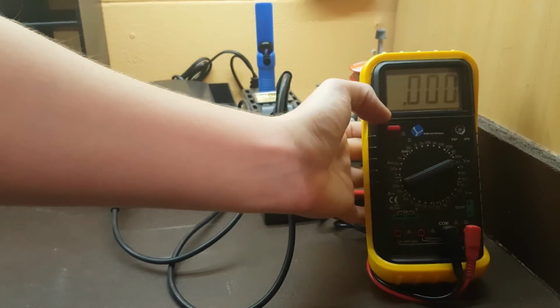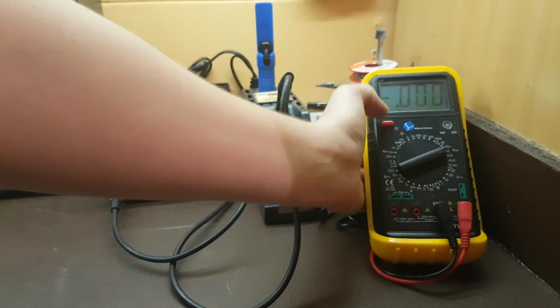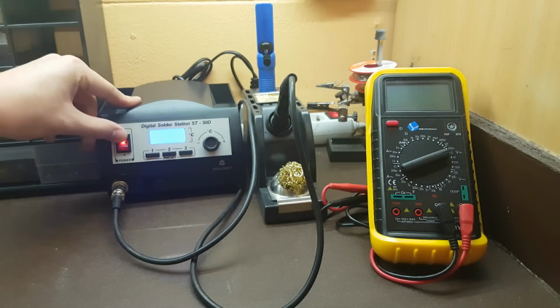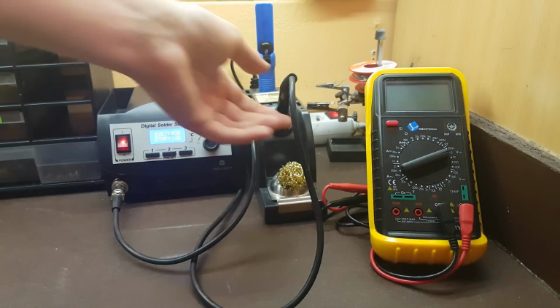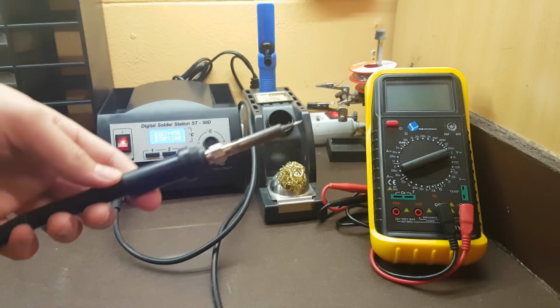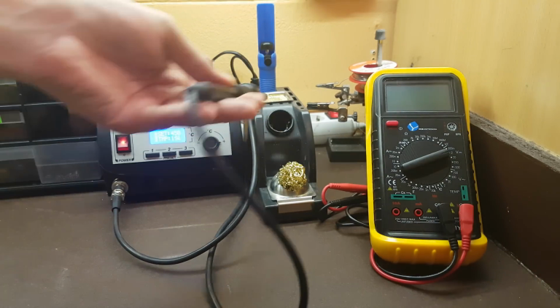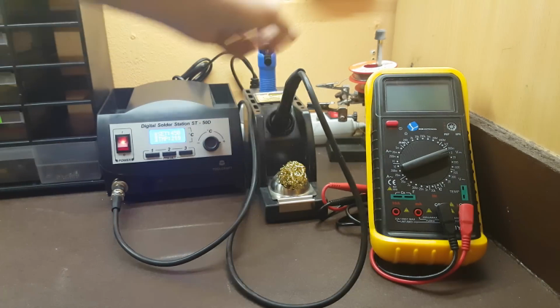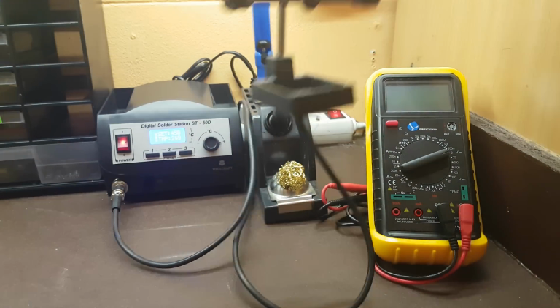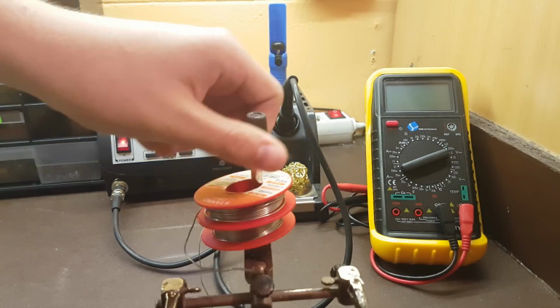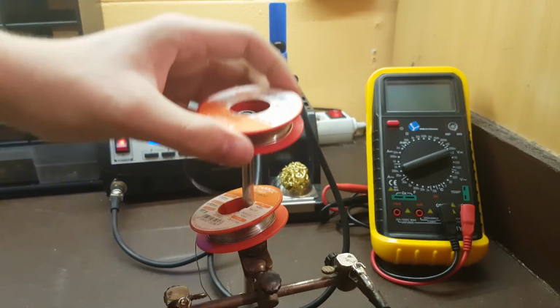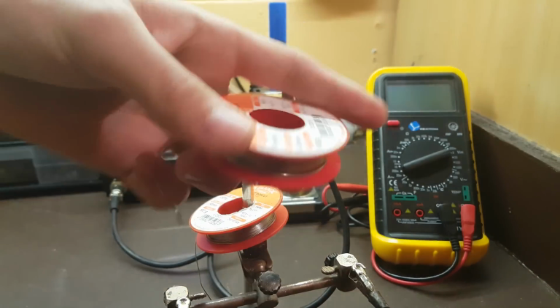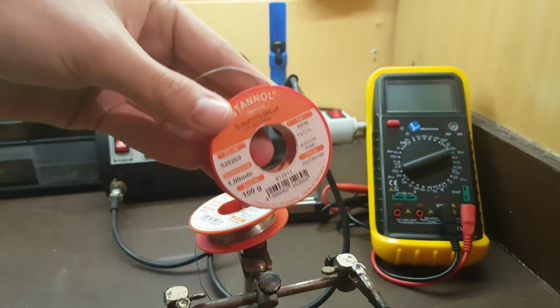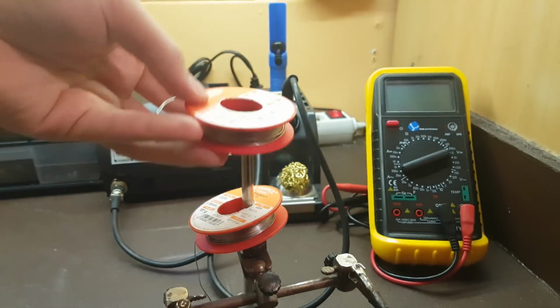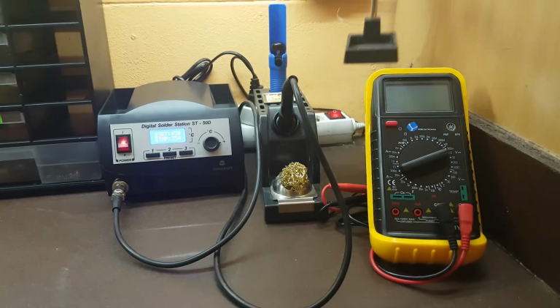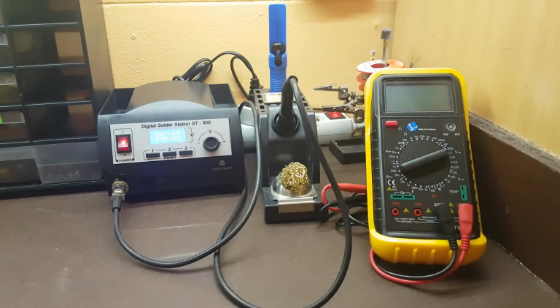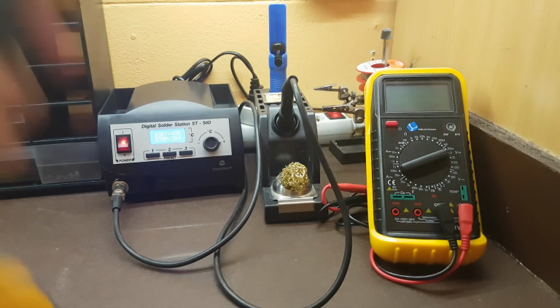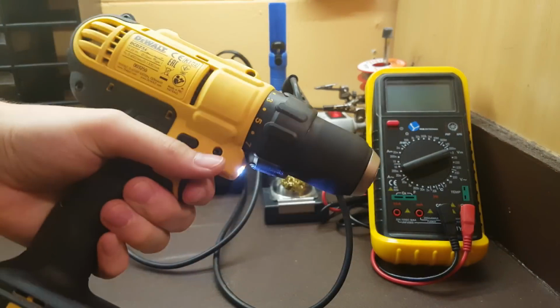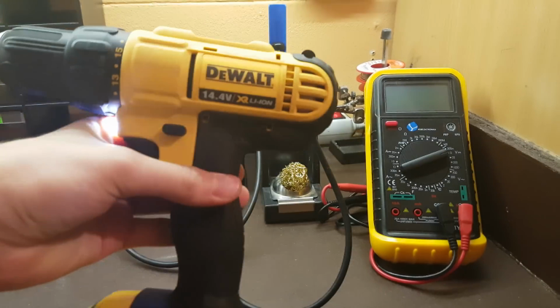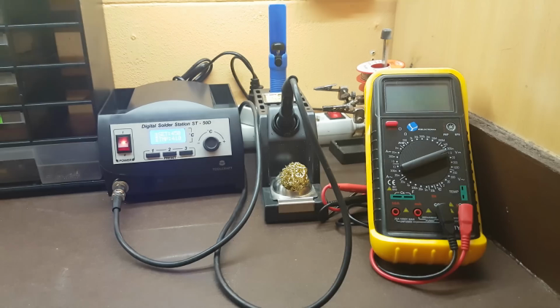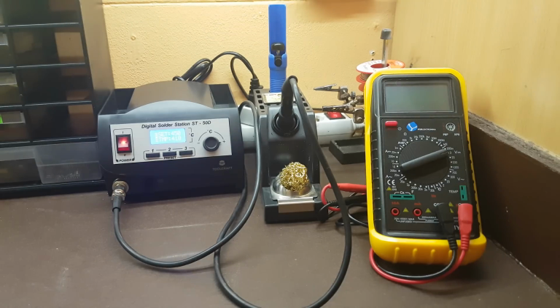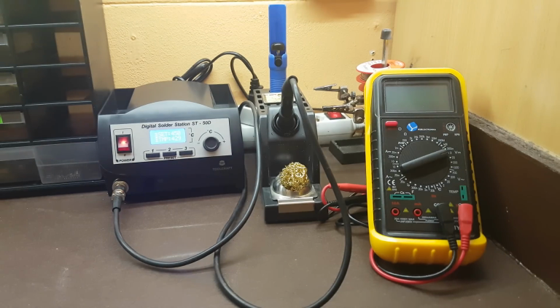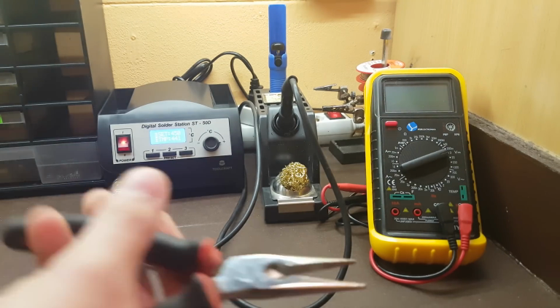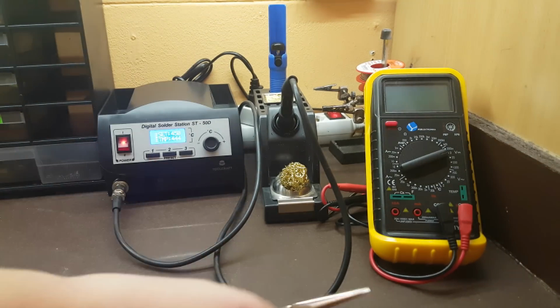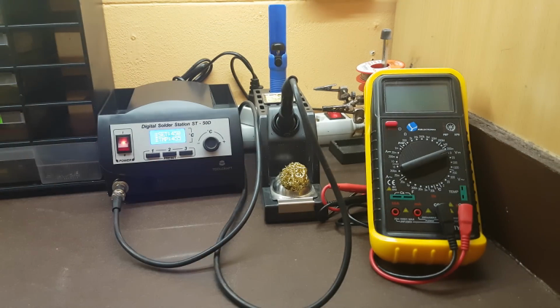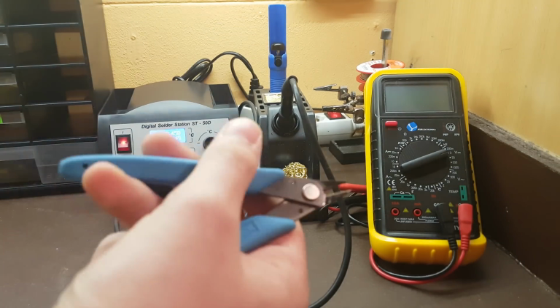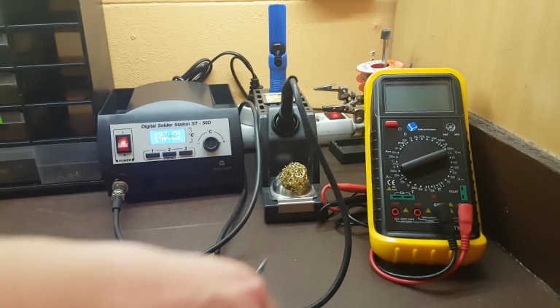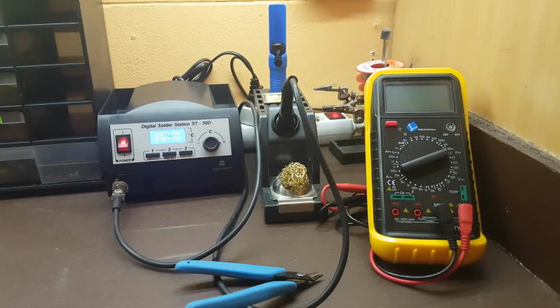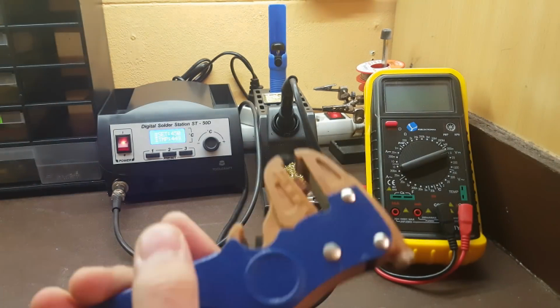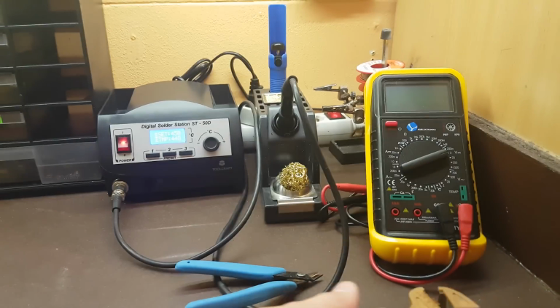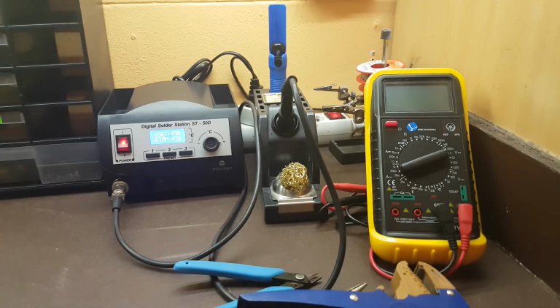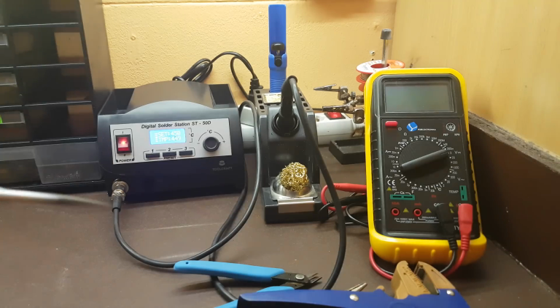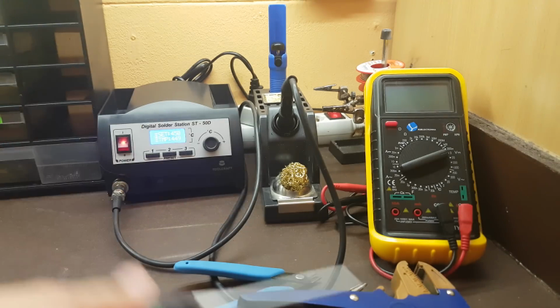For this project you will need a multimeter, soldering iron, solder, cordless screwdriver, pliers, and screwdriver.